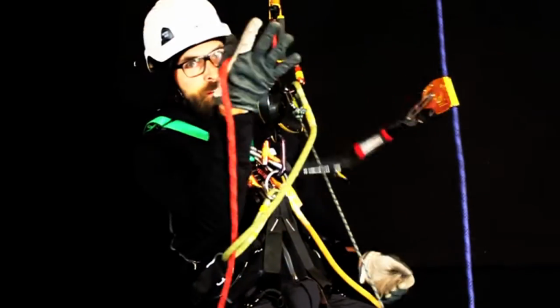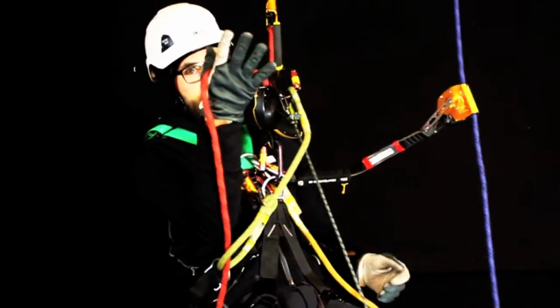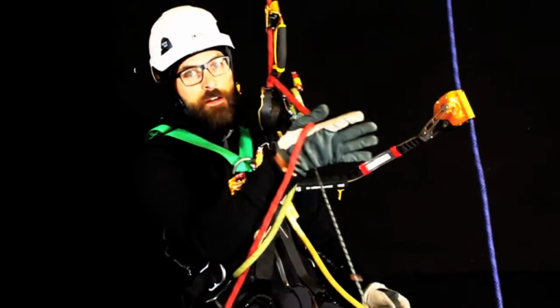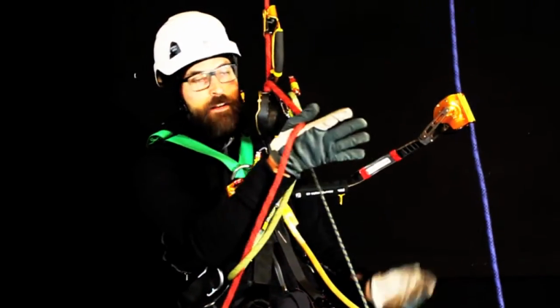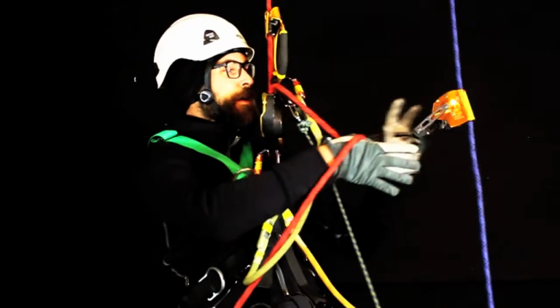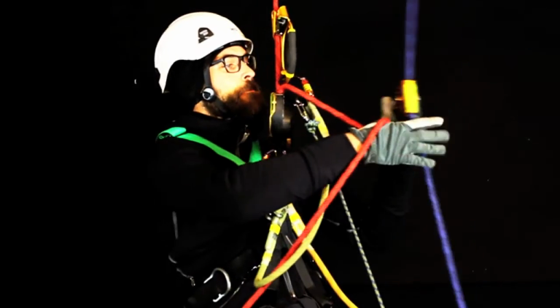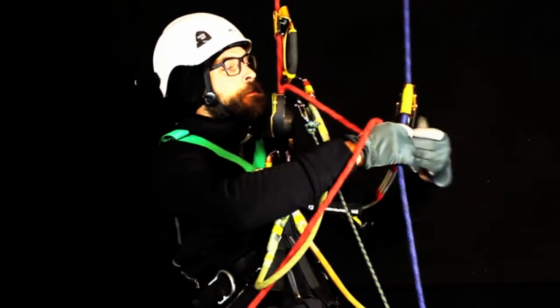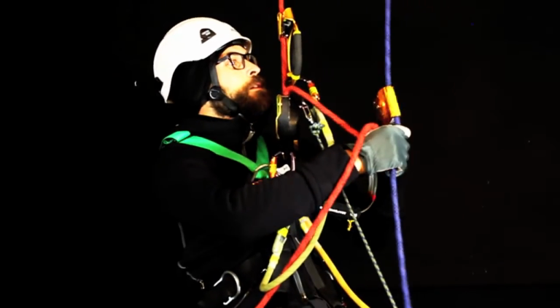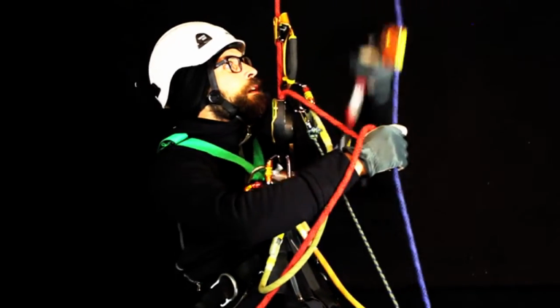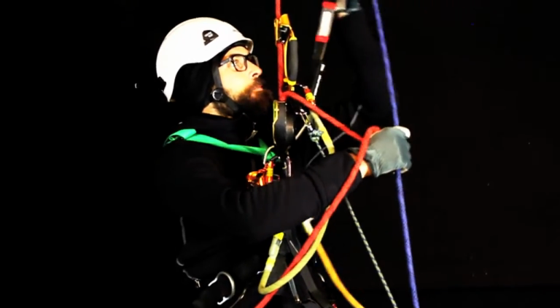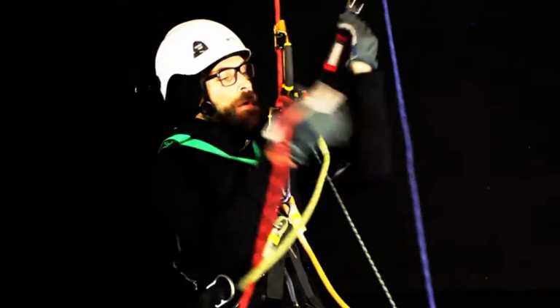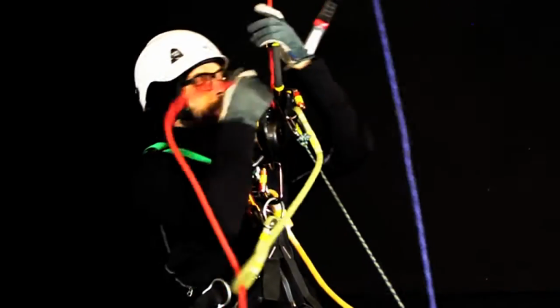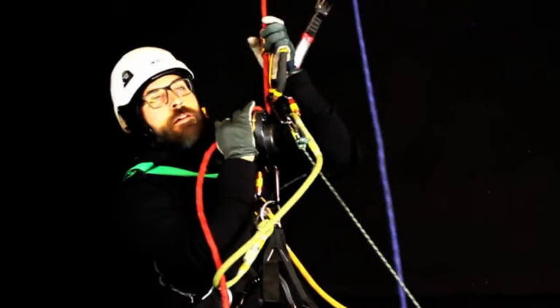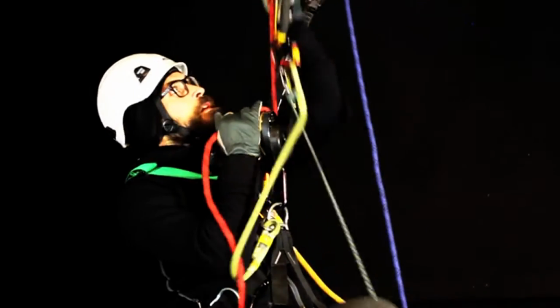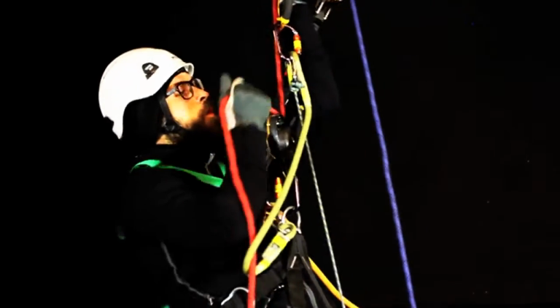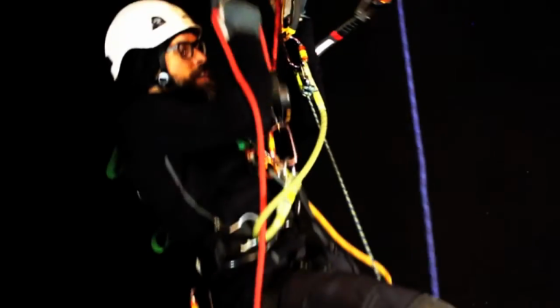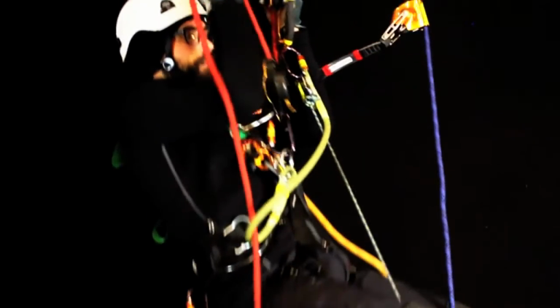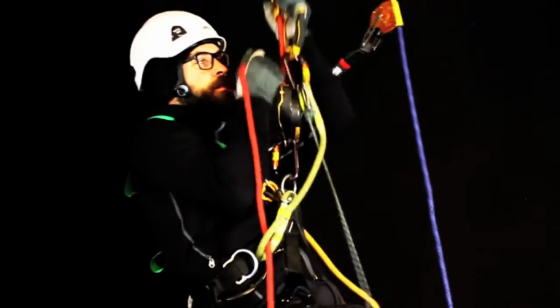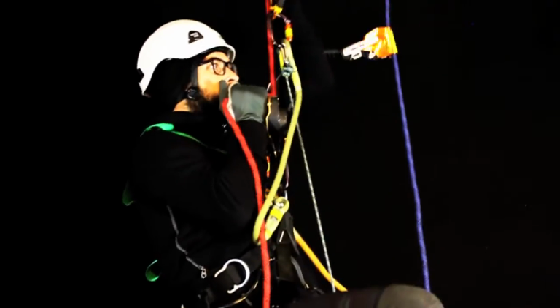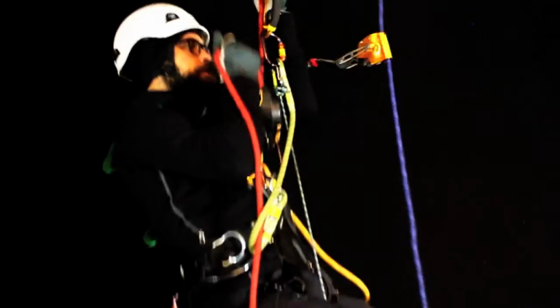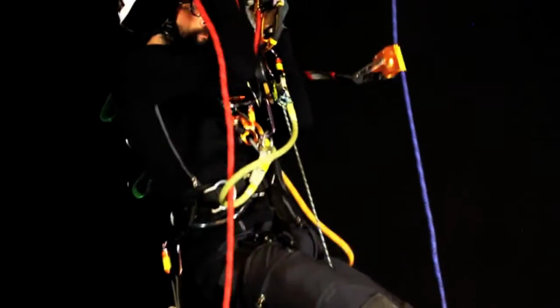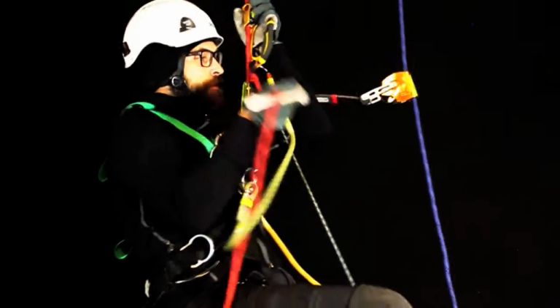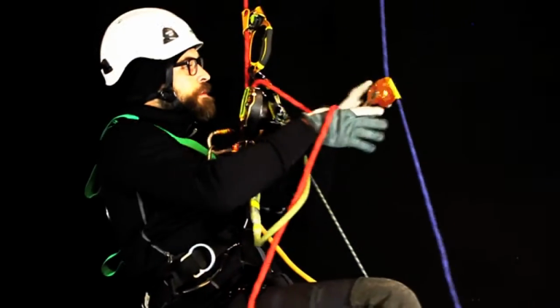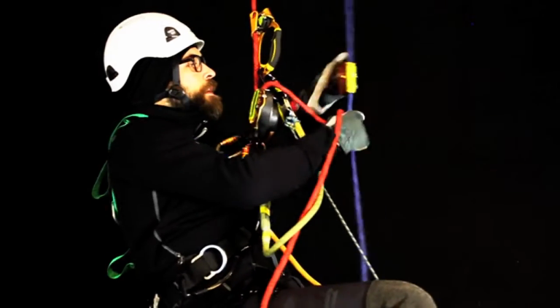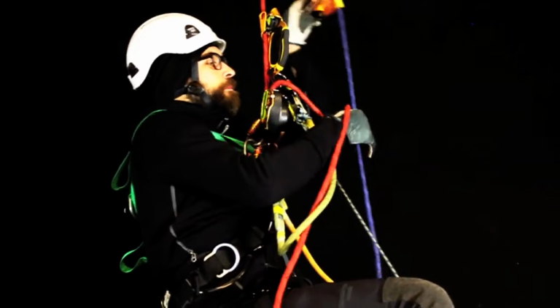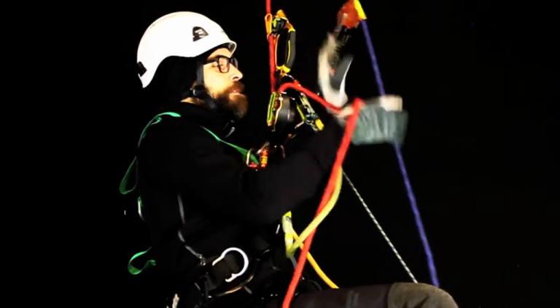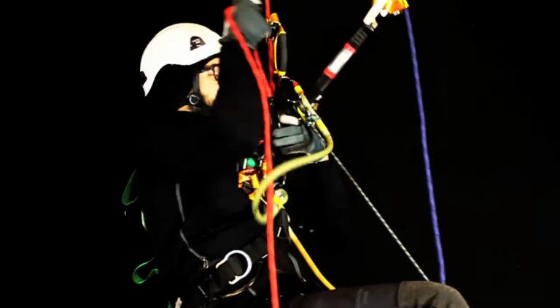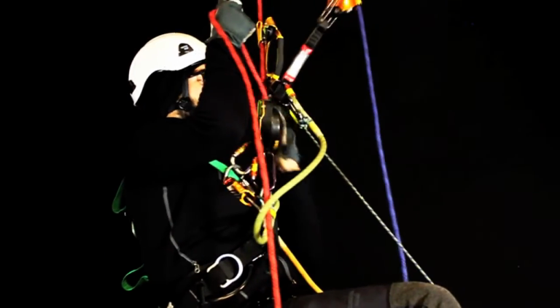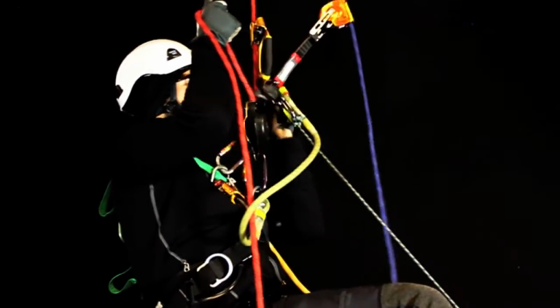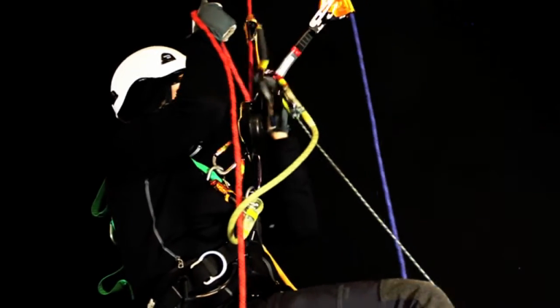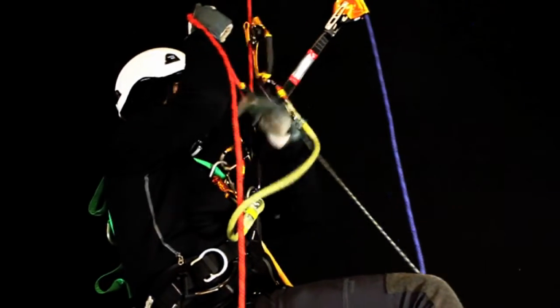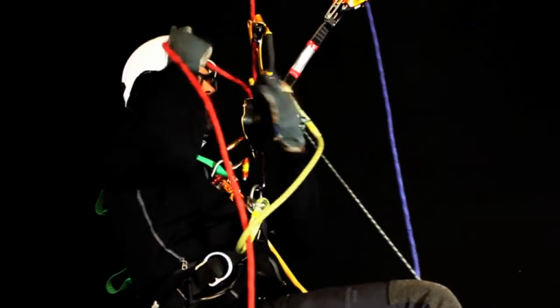Still got a hand on the braking rope. Up. Up. With the back up. One. Two. On the back. Lock it off.